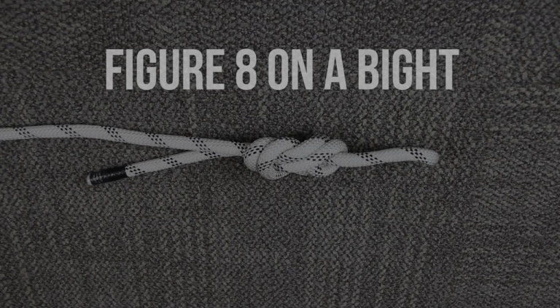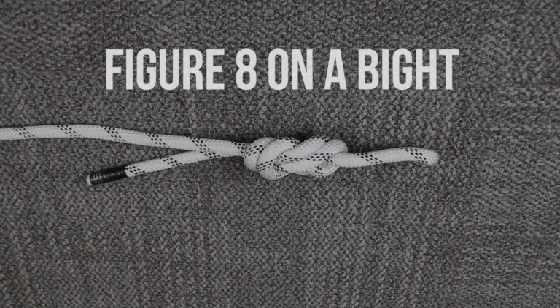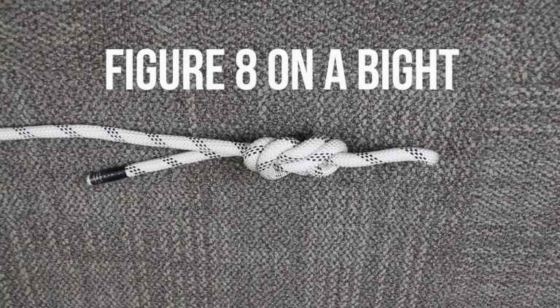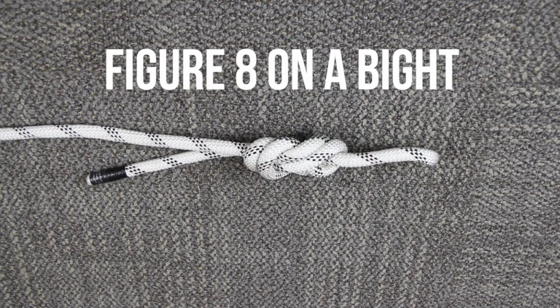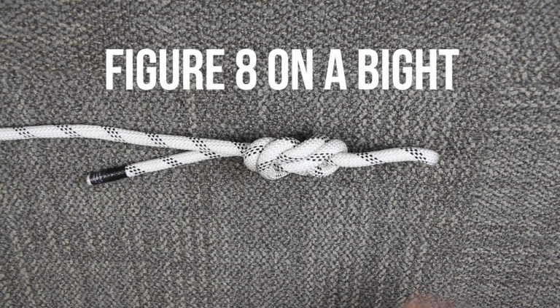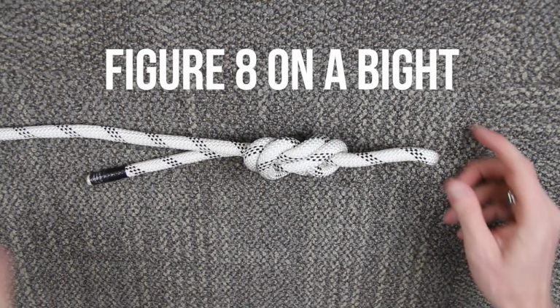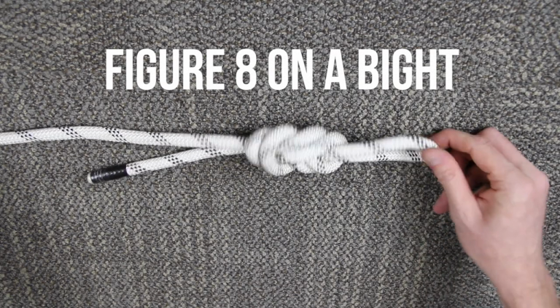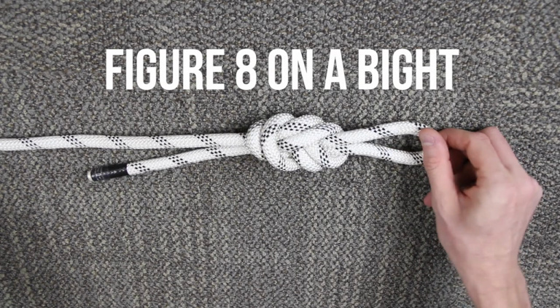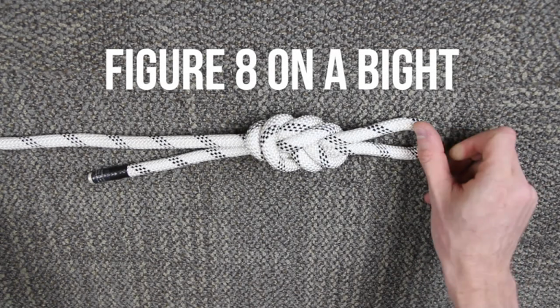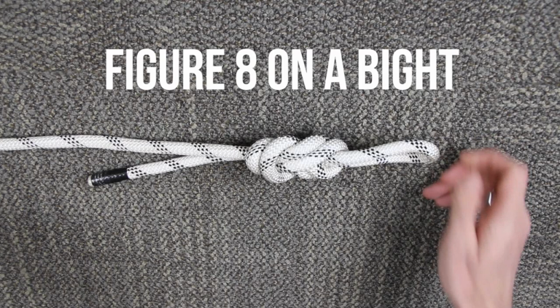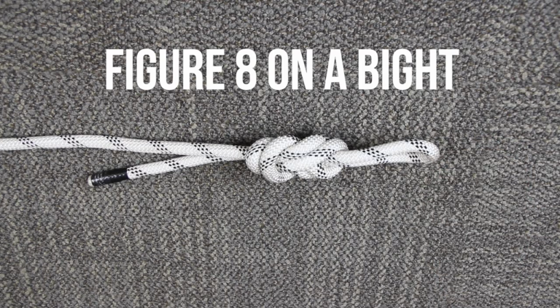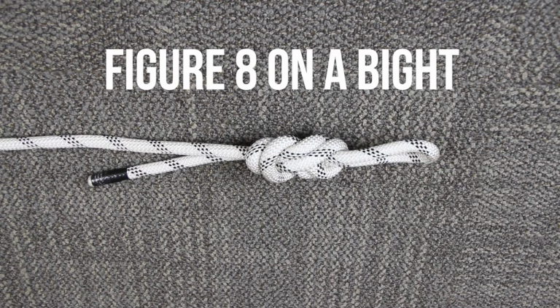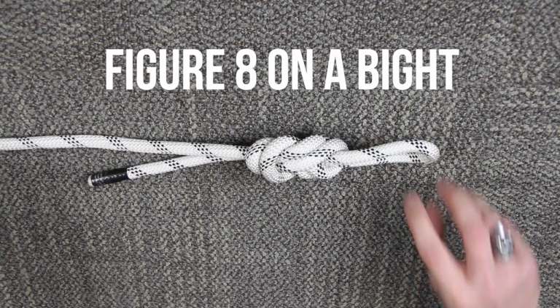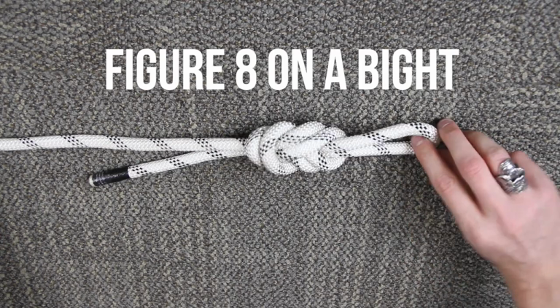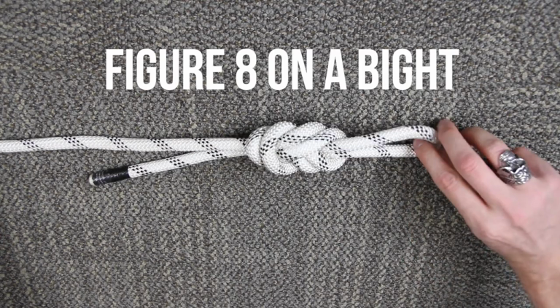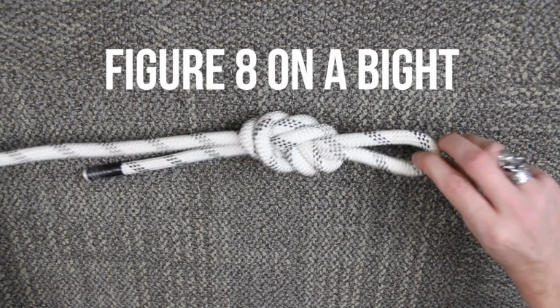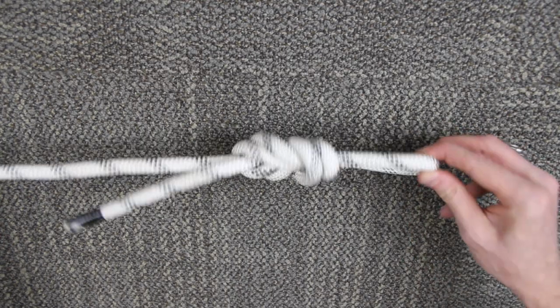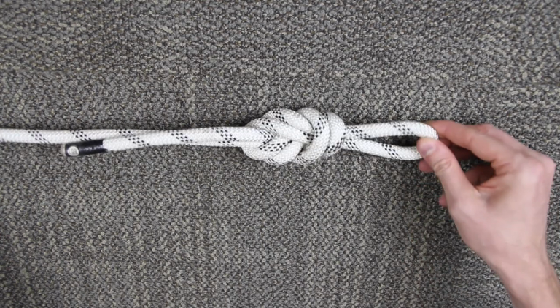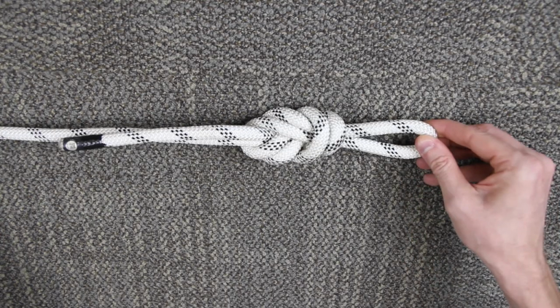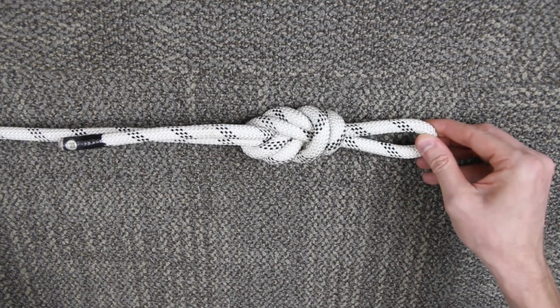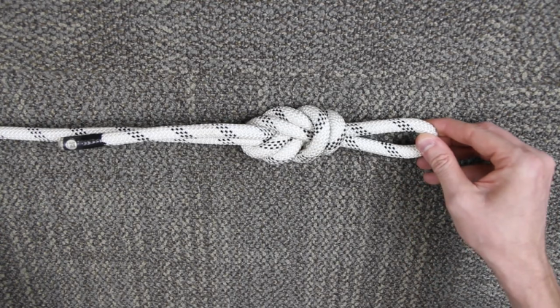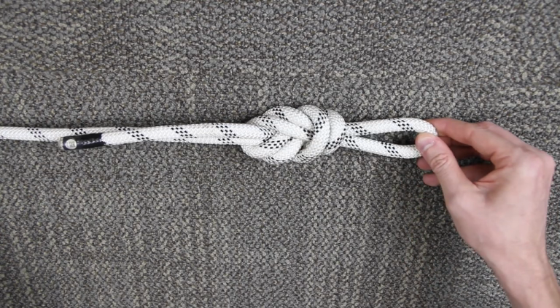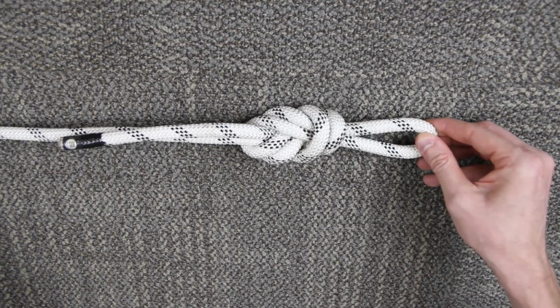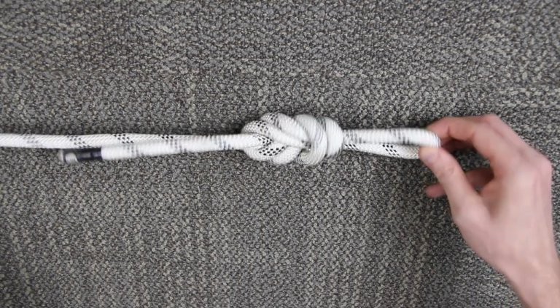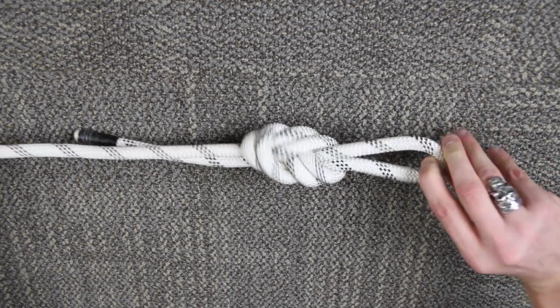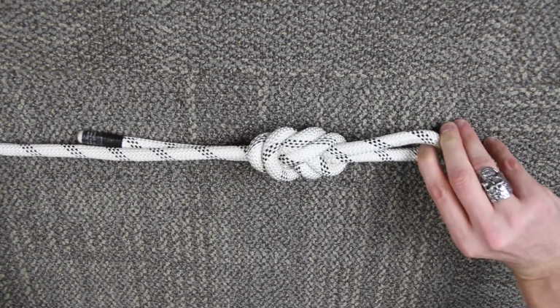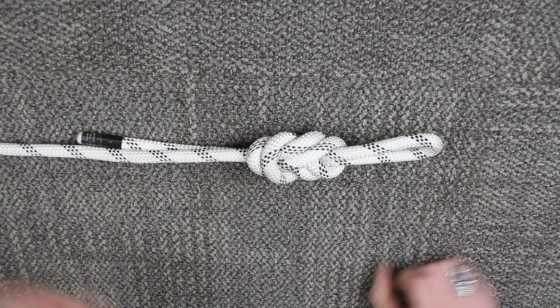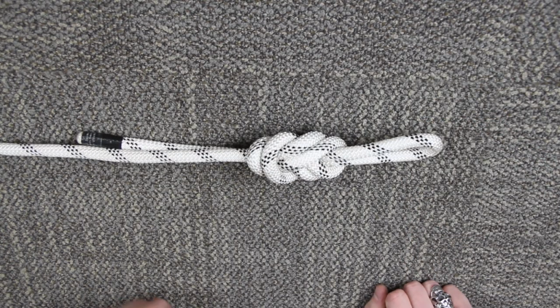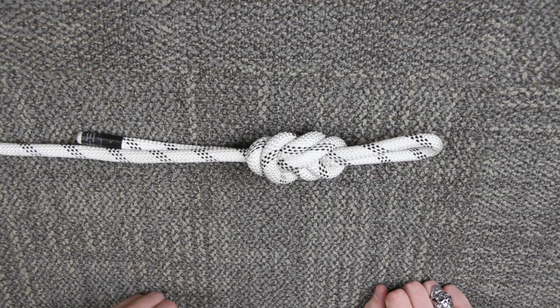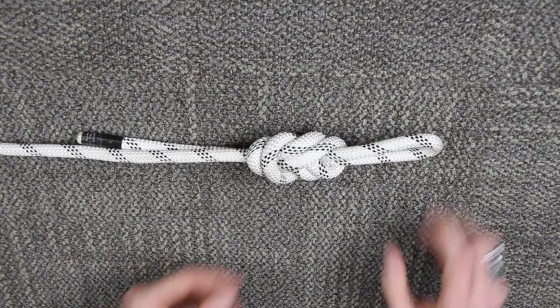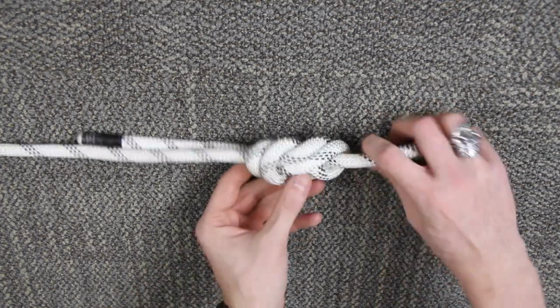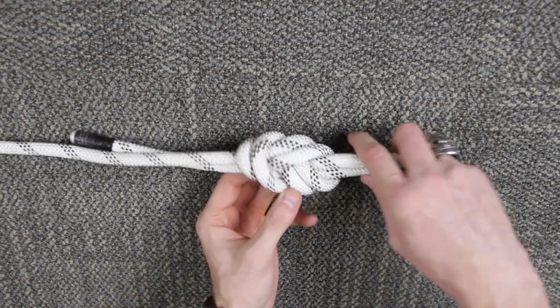We're going to do the figure eight on a bight. It looks just like this — there's both sides. So I'll show you how we do that.